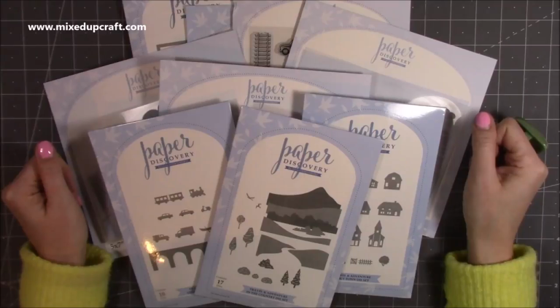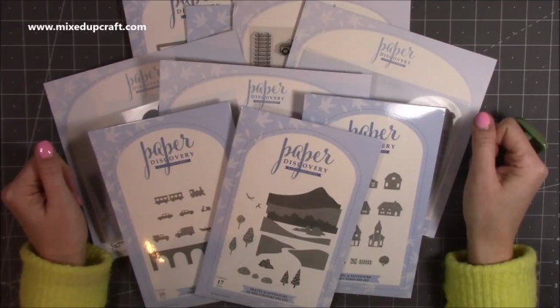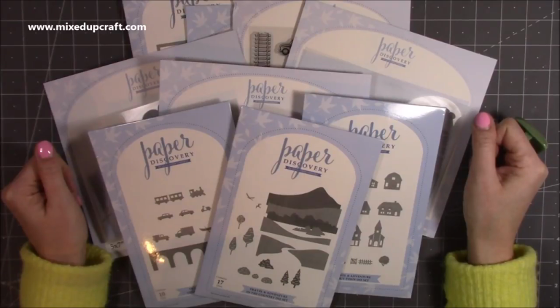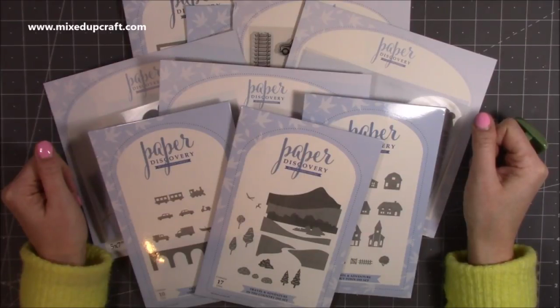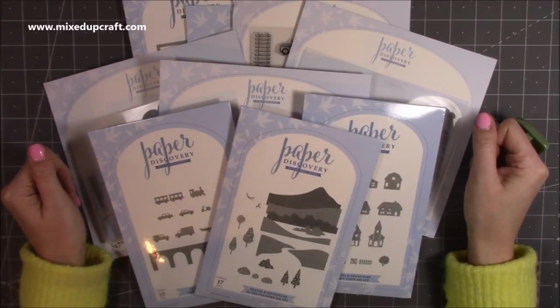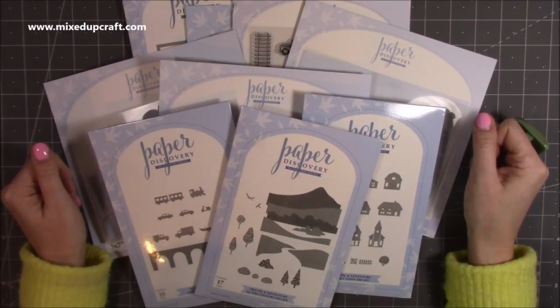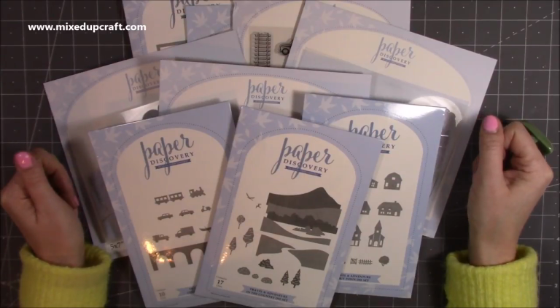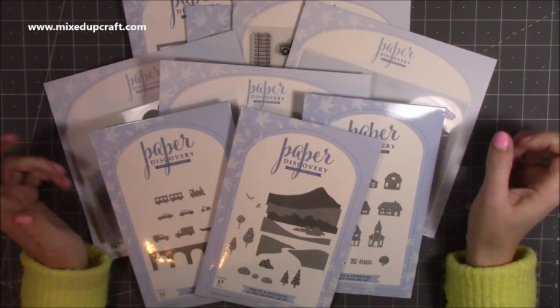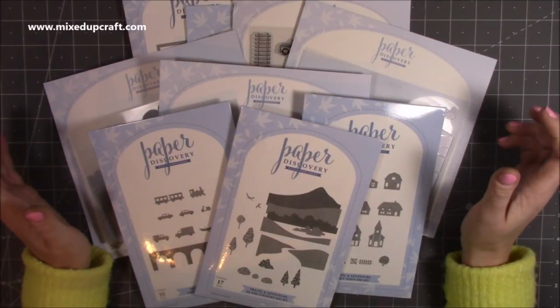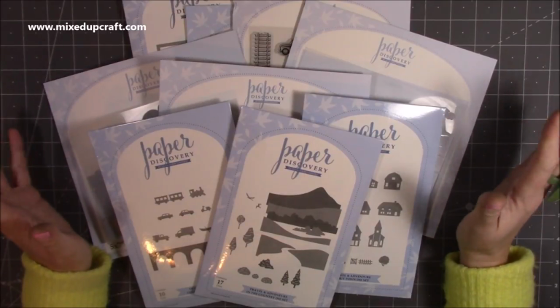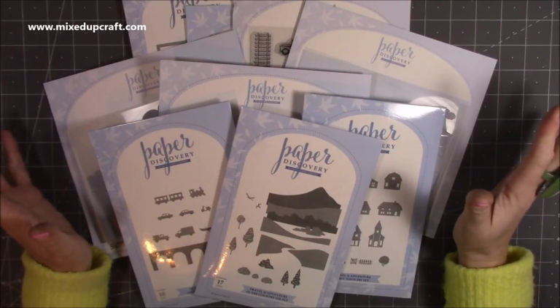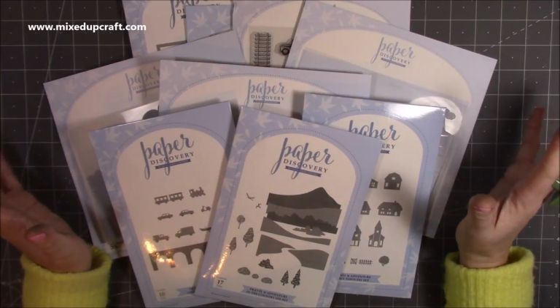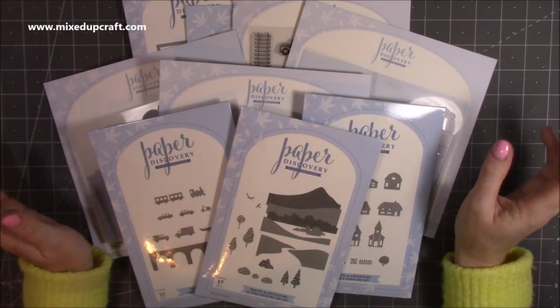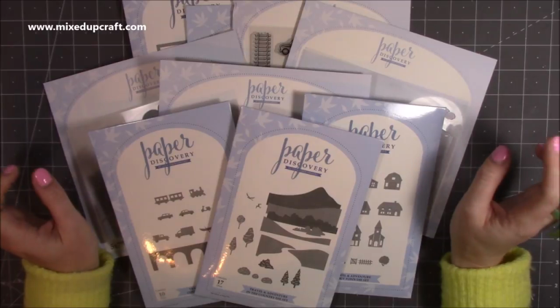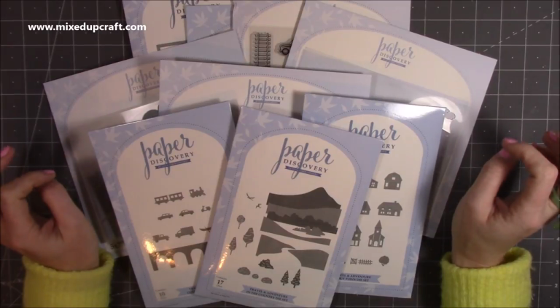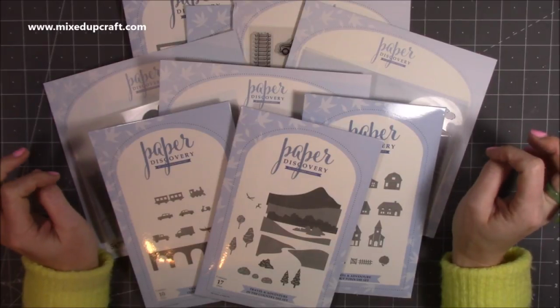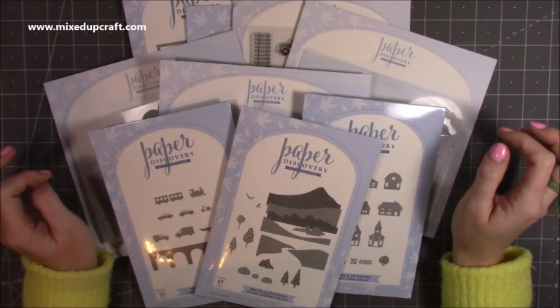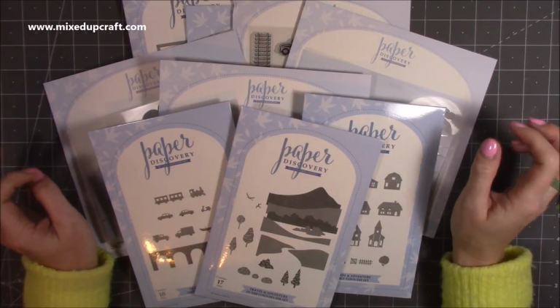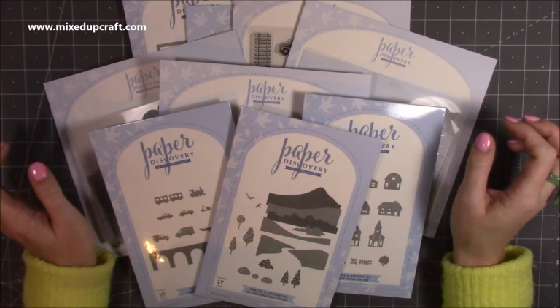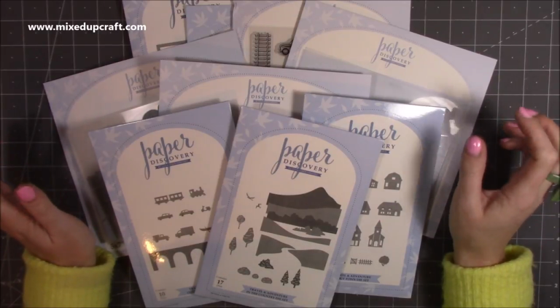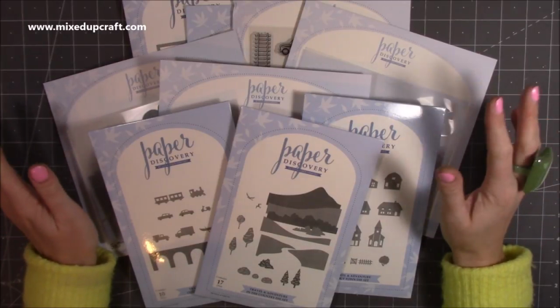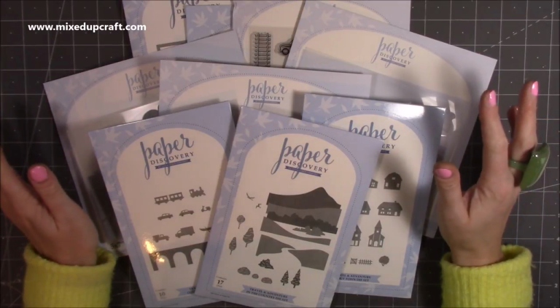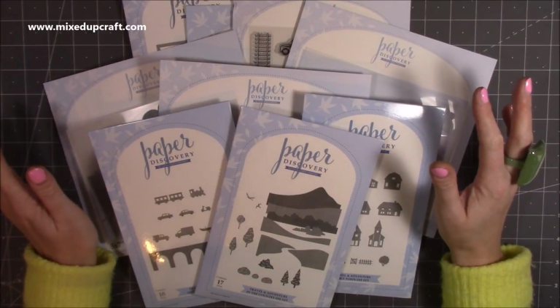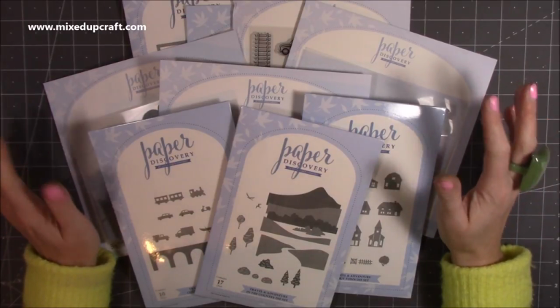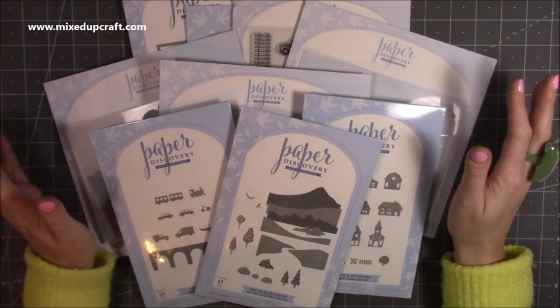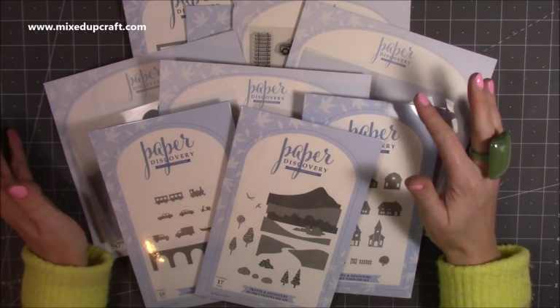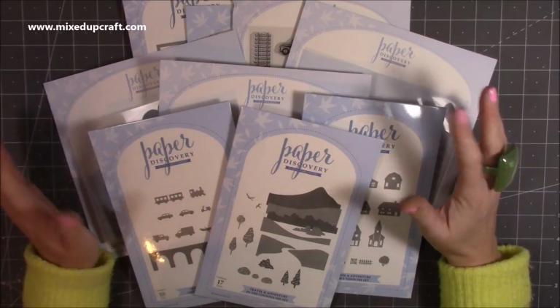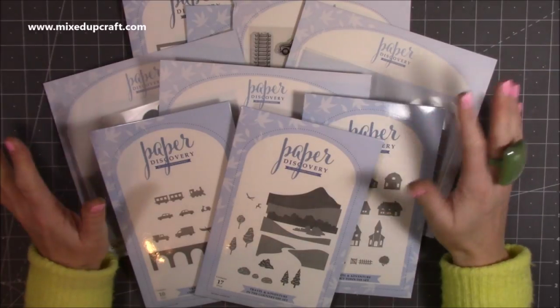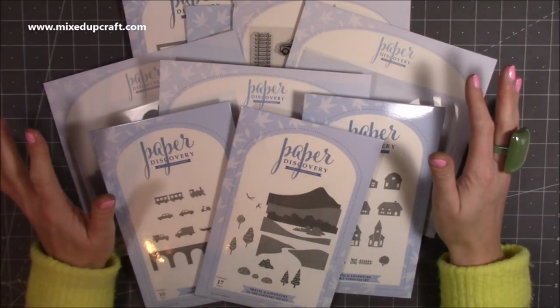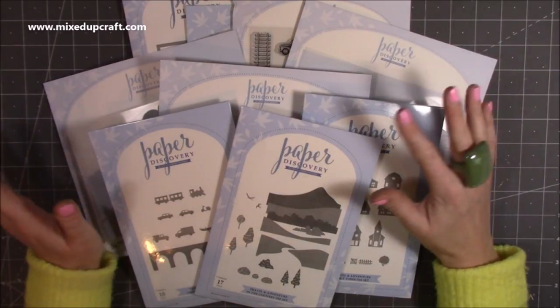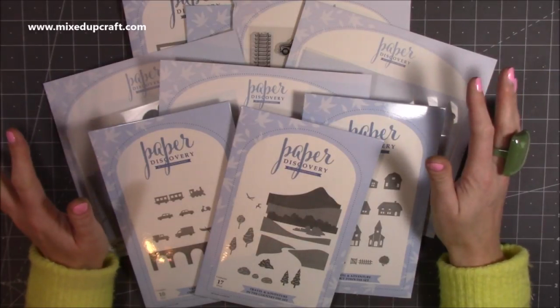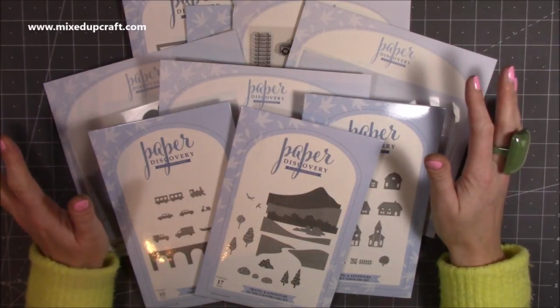Hi everybody, it's Sam at Mixed Up Craft. Thank you for watching today. I've got the new release by Paper Discovery called Travel and Adventure - it's really fun. I've enjoyed making the samples for this, so I thought I'd share the samples and show you the collection before I post them all off.